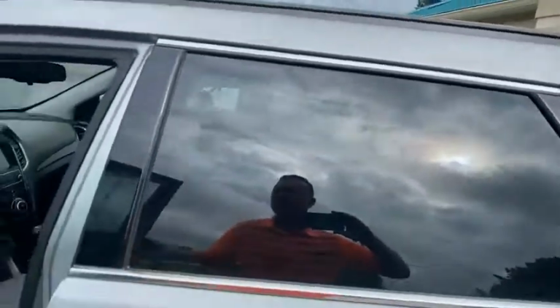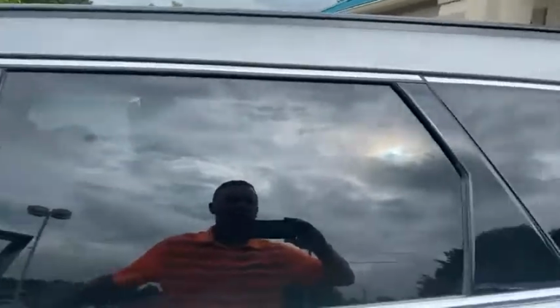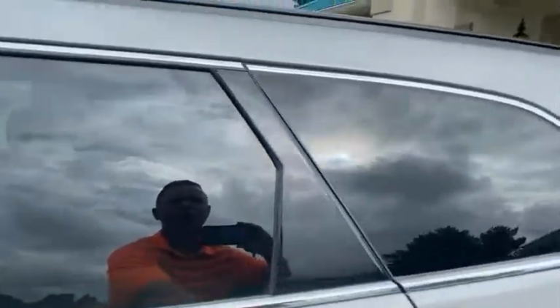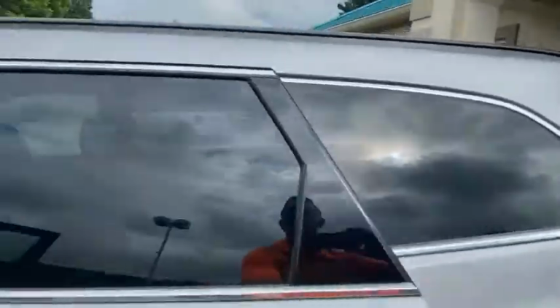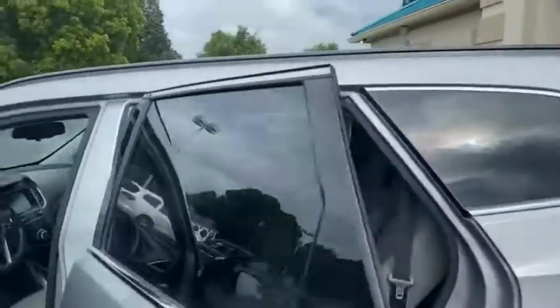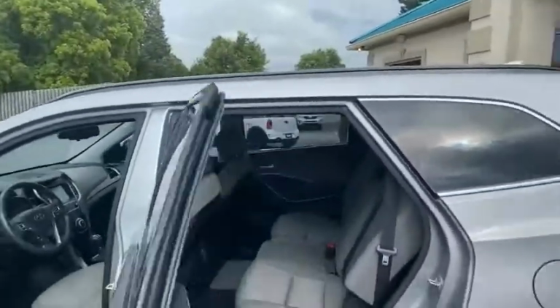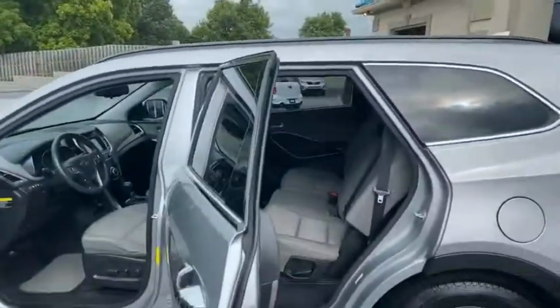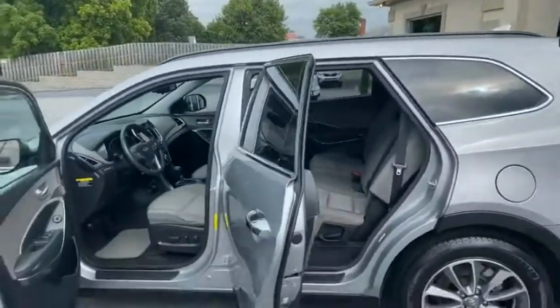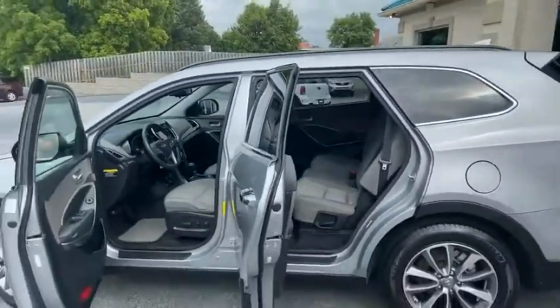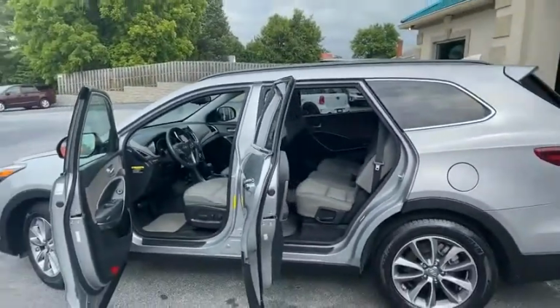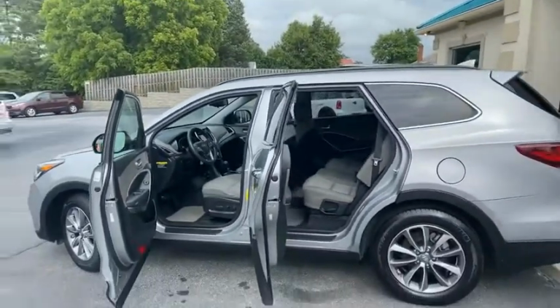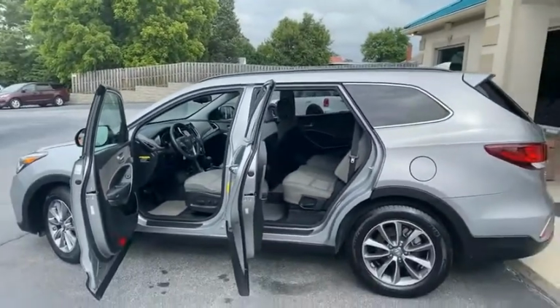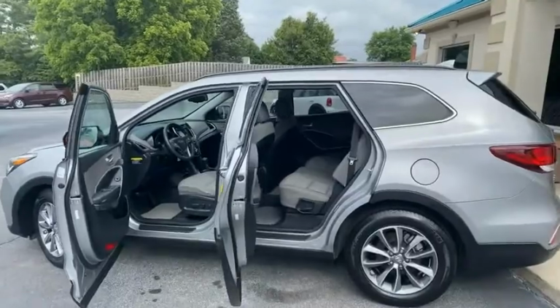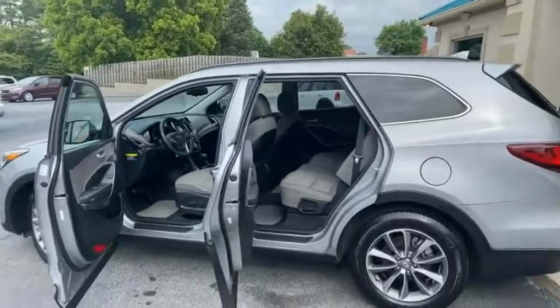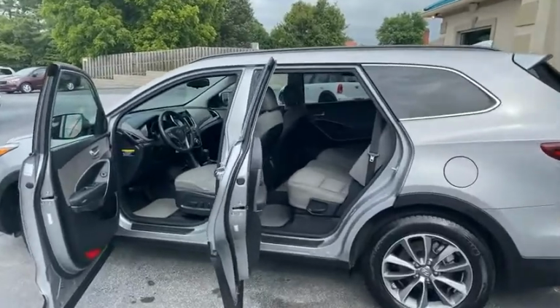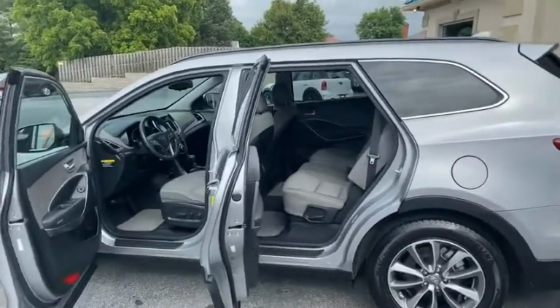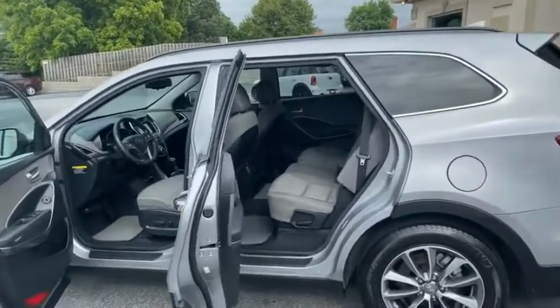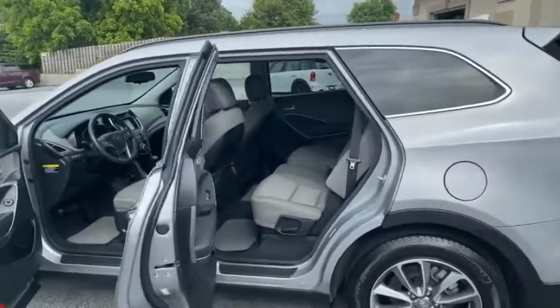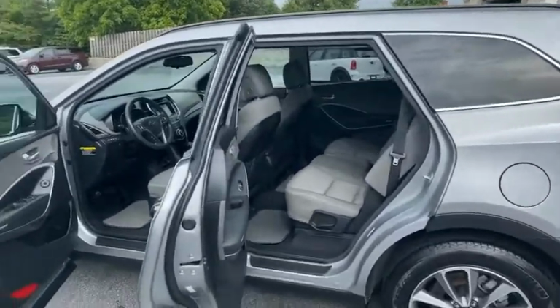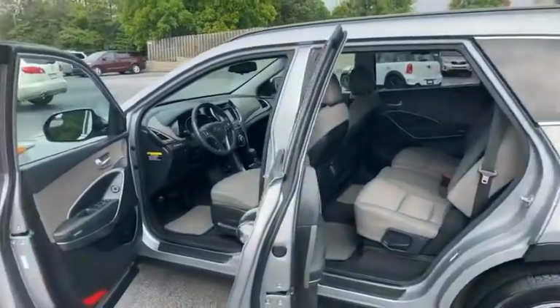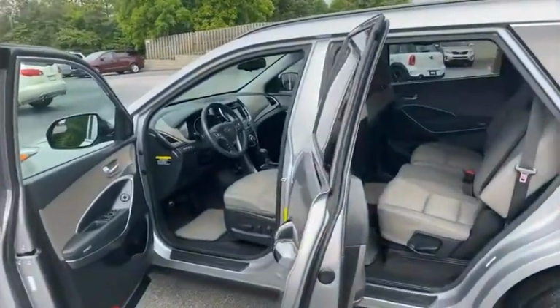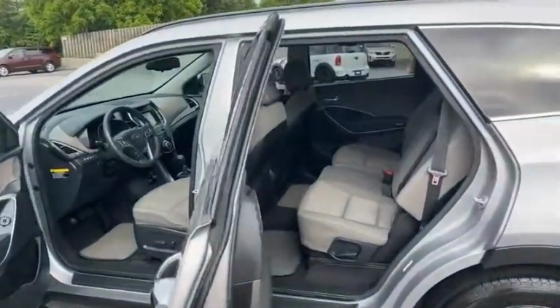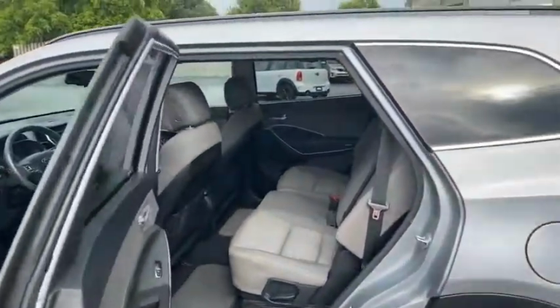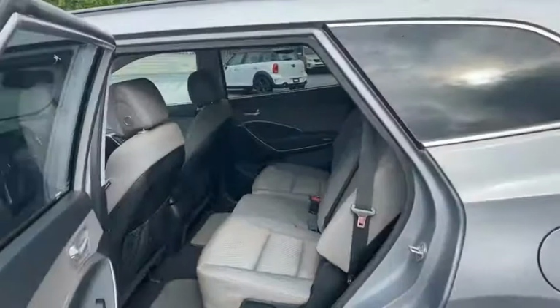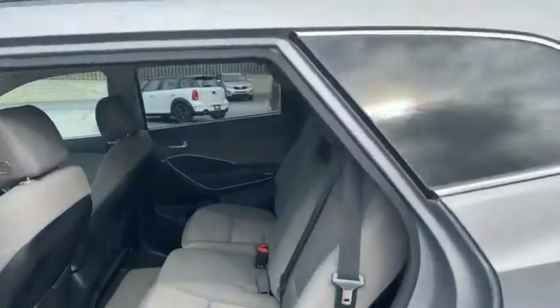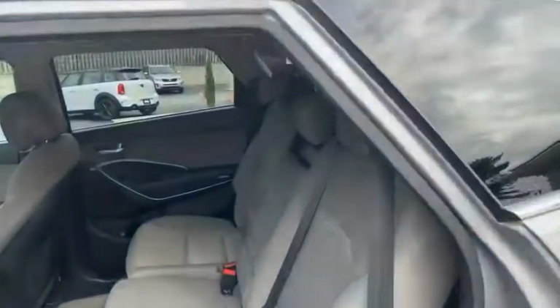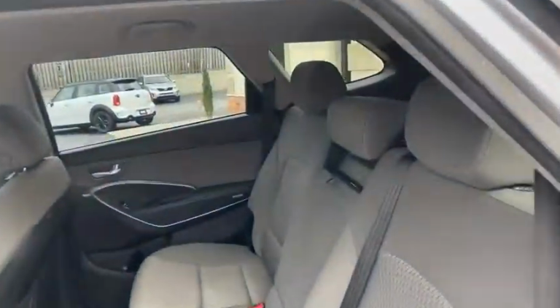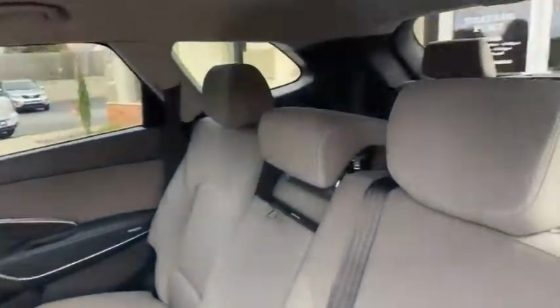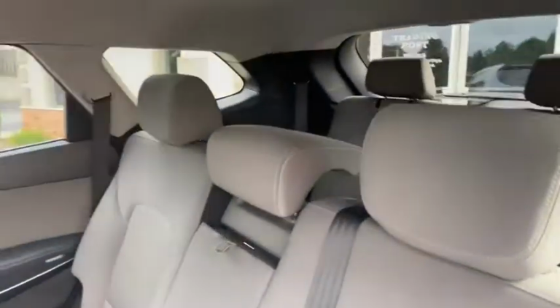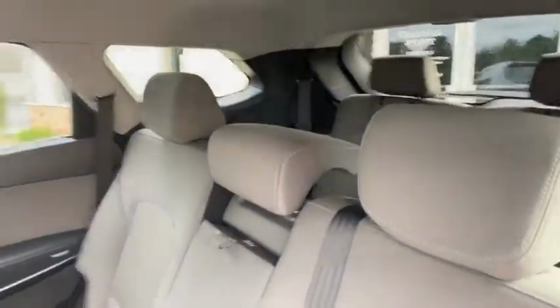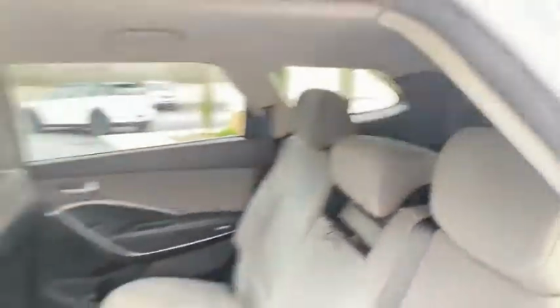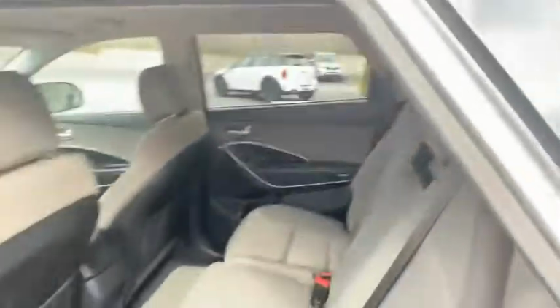Carfax certified with 18 service records. We've got it here at the Conover location. Look how clean. 828-464-0600 is the number to call.